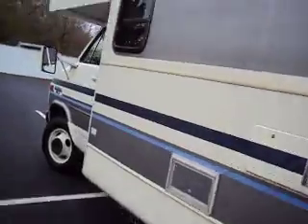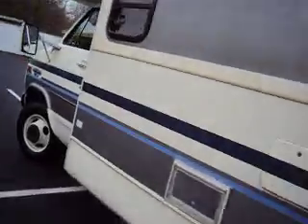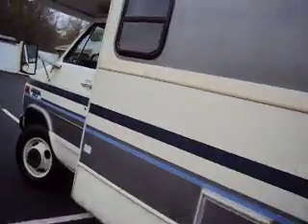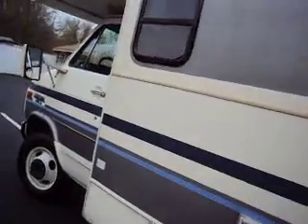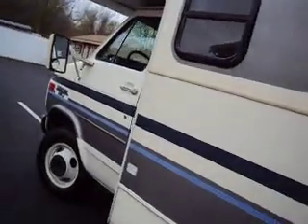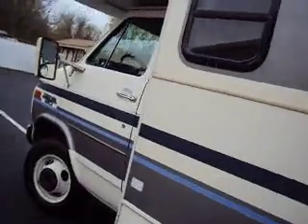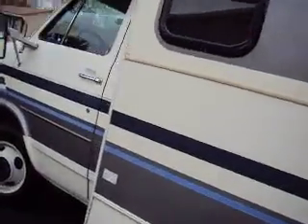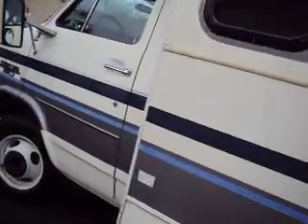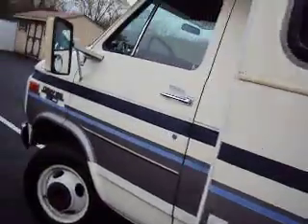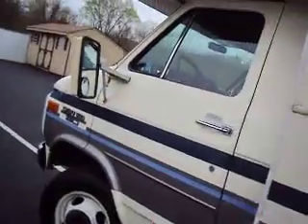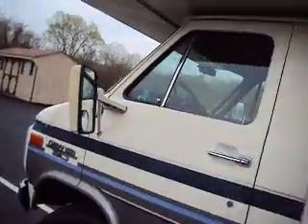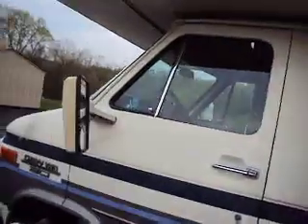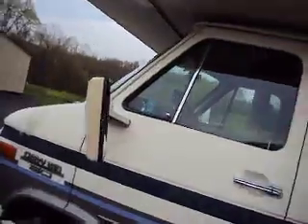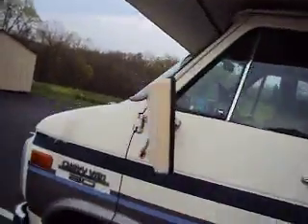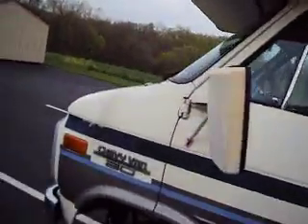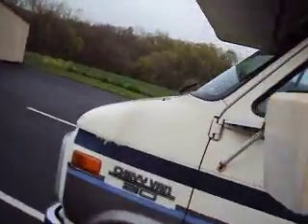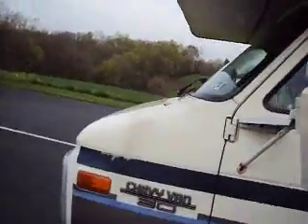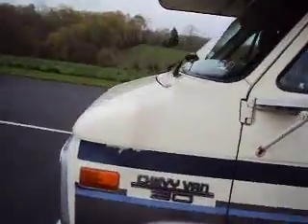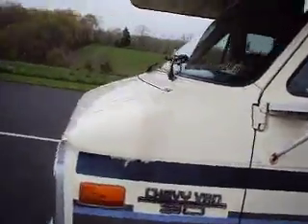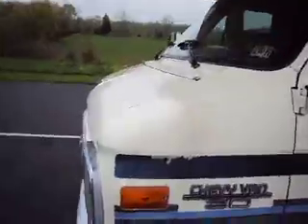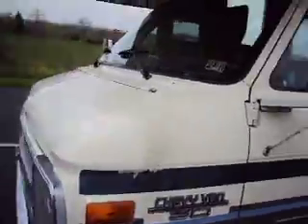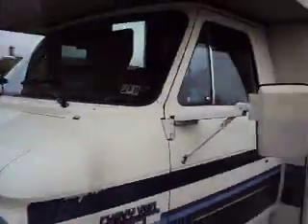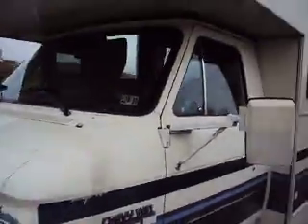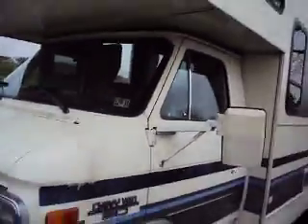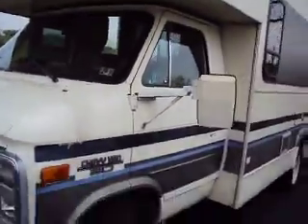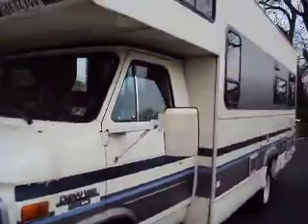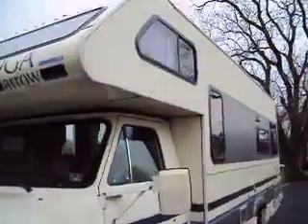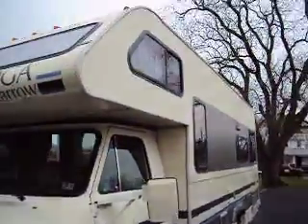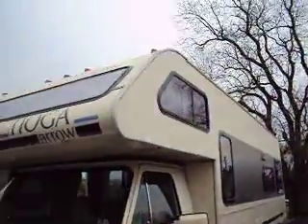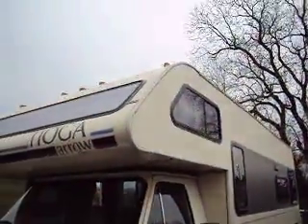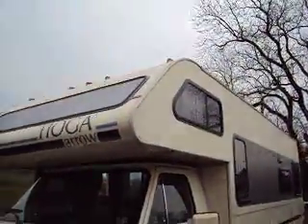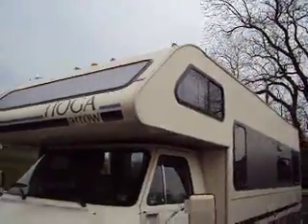If you're looking for a cheap motor home or a starter, this would be it. Clean enough inside to use just like it is.